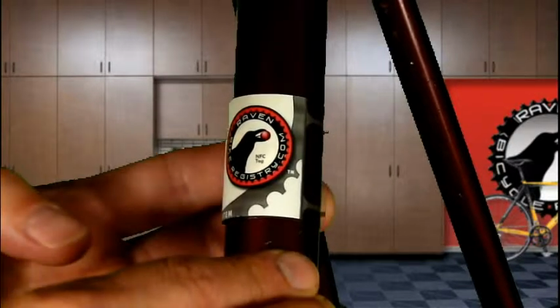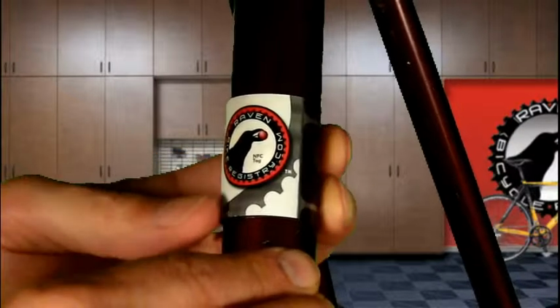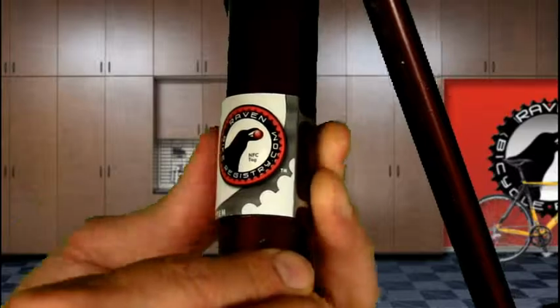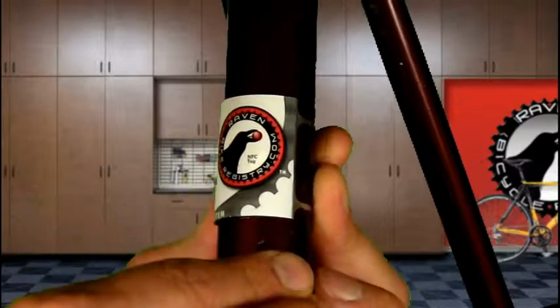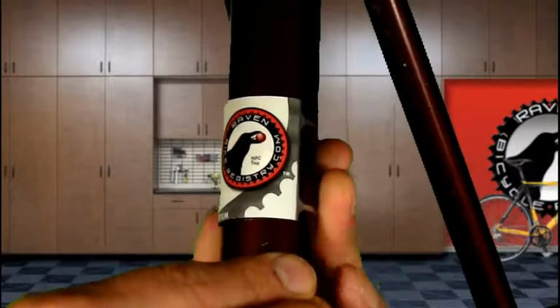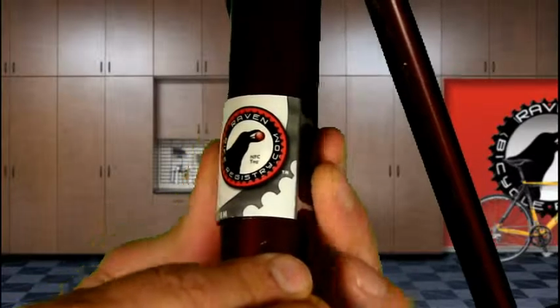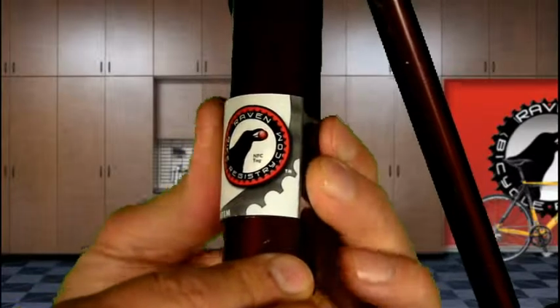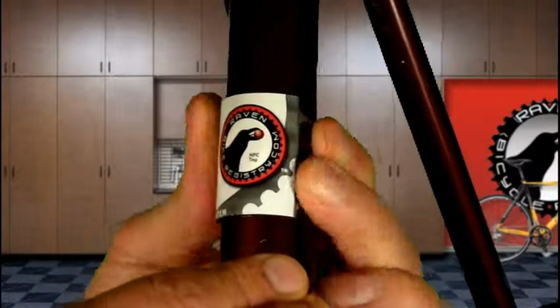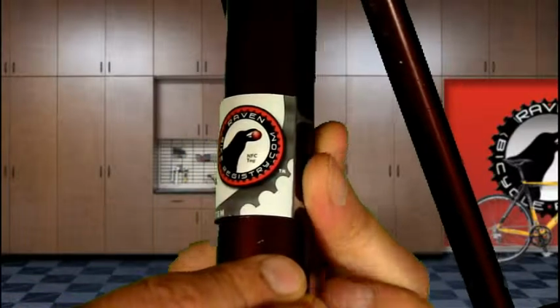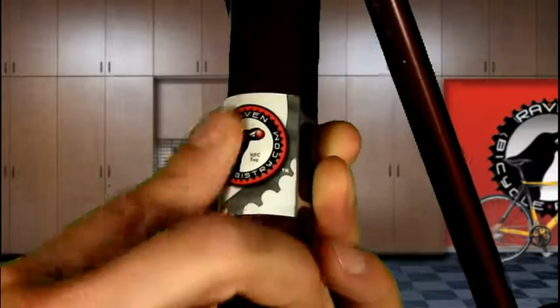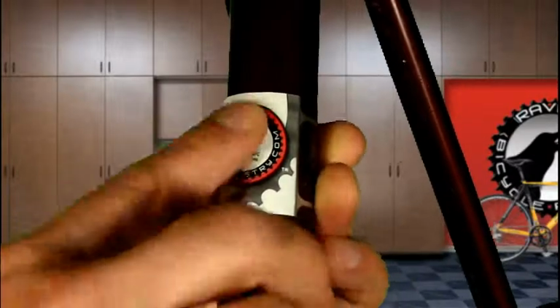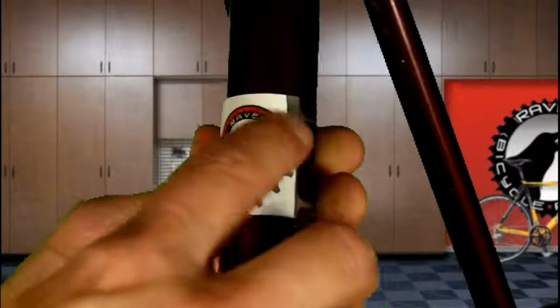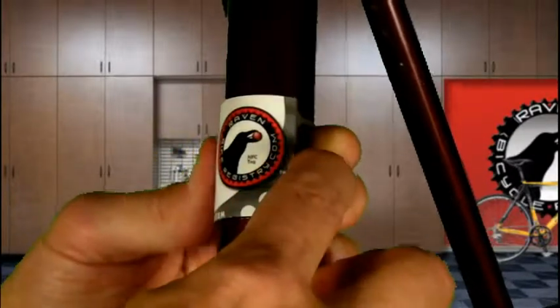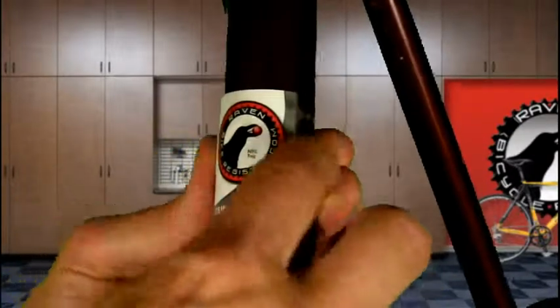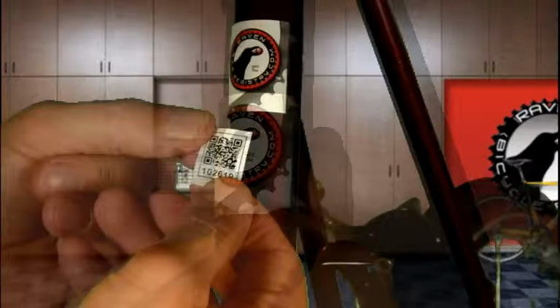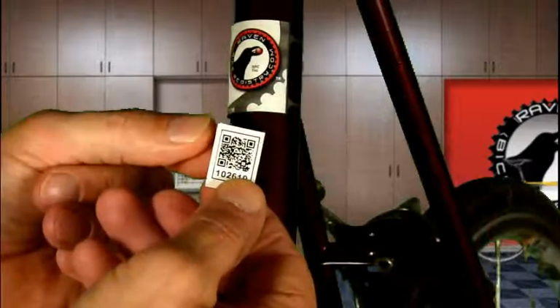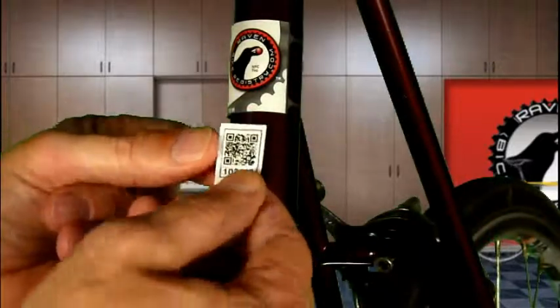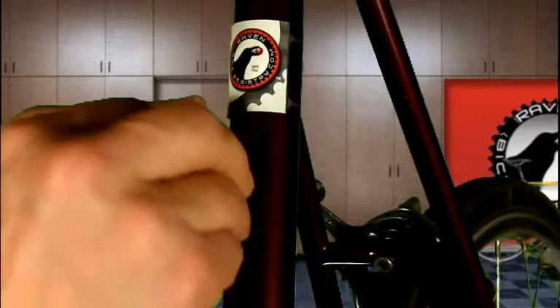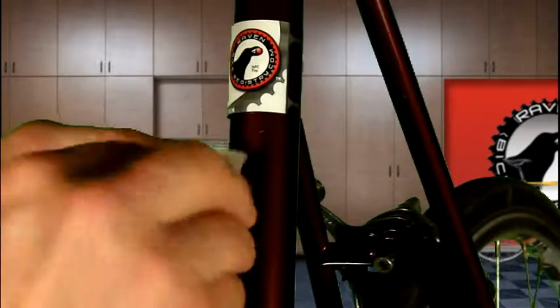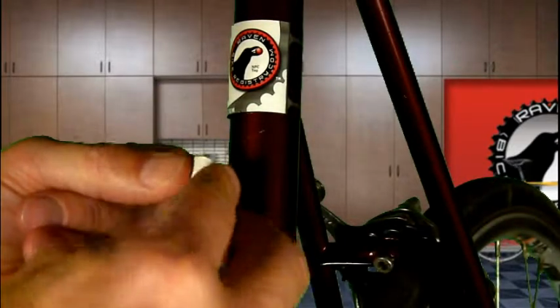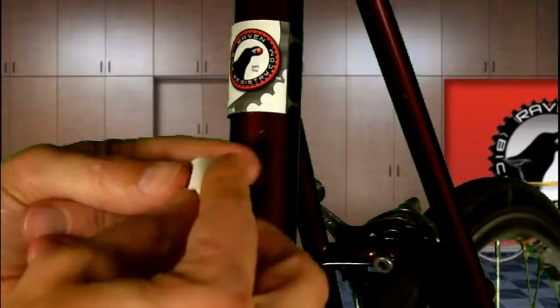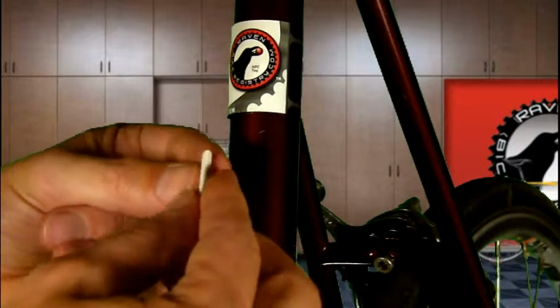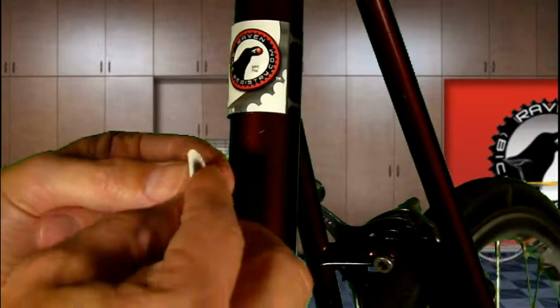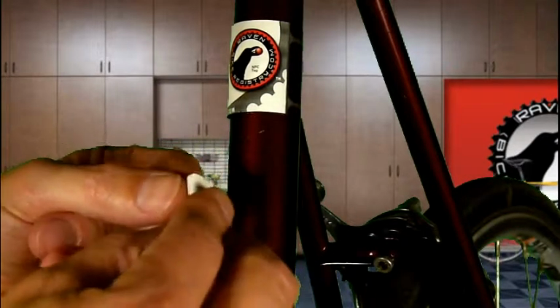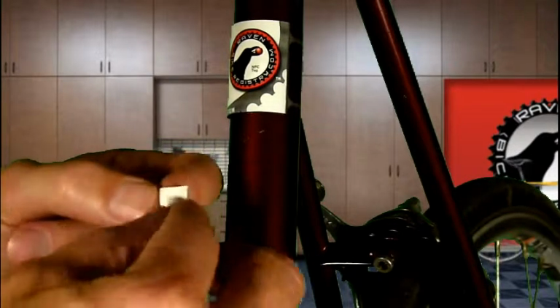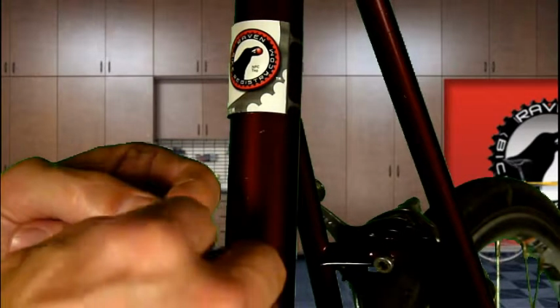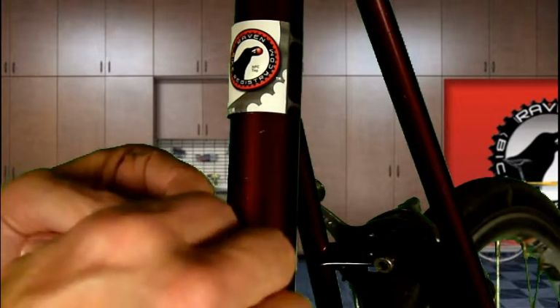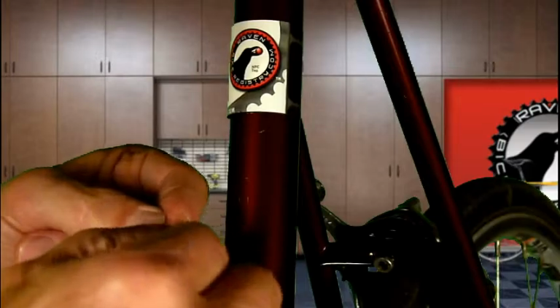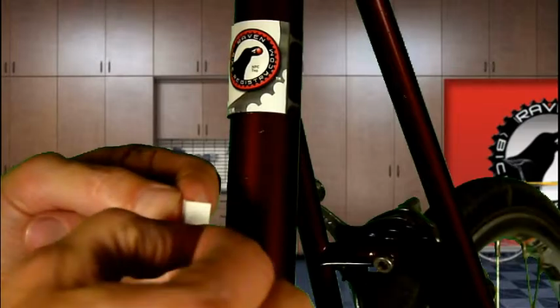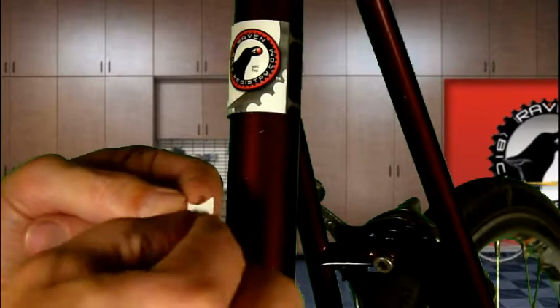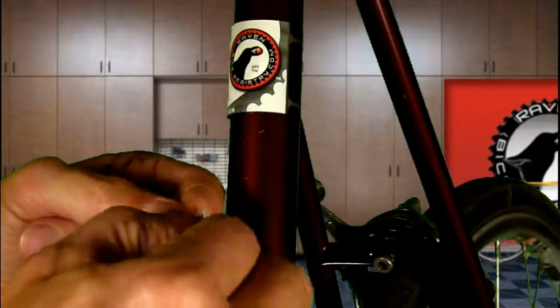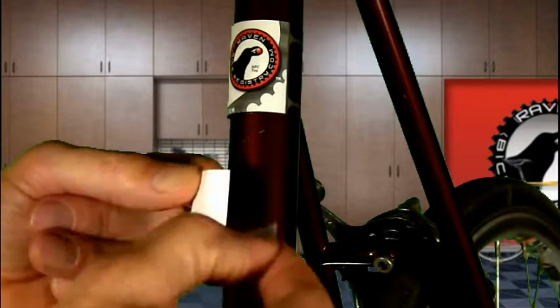Follow suit on the other side and firmly smooth down the entire wrap to assure a permanent hold. Allow 72 hours for the adhesive acrylic to cure. To emphasize system correlation, we recommend locating your QR code sticker behind, below, or above your NFC bike wrap.